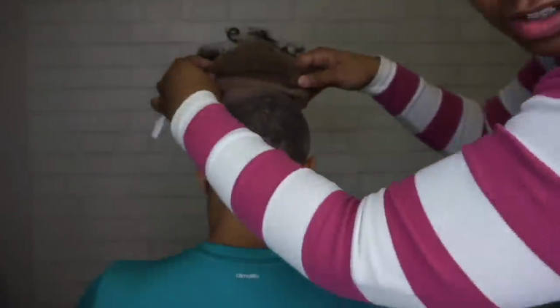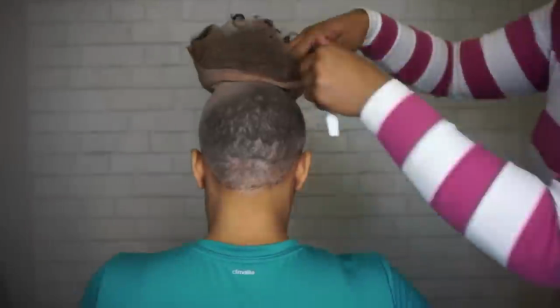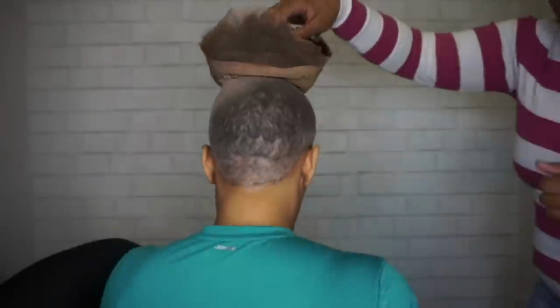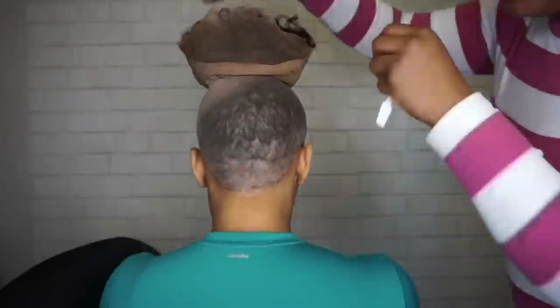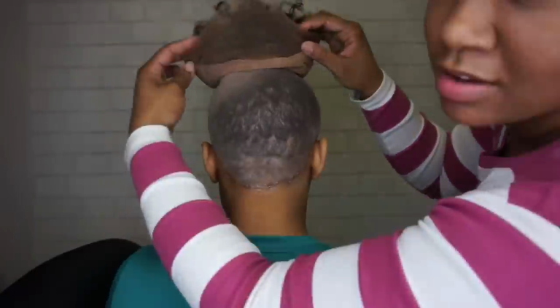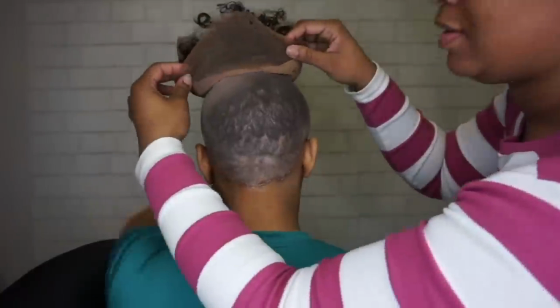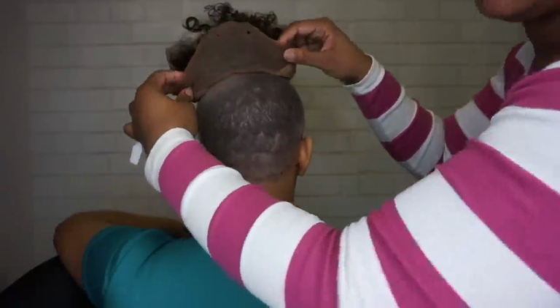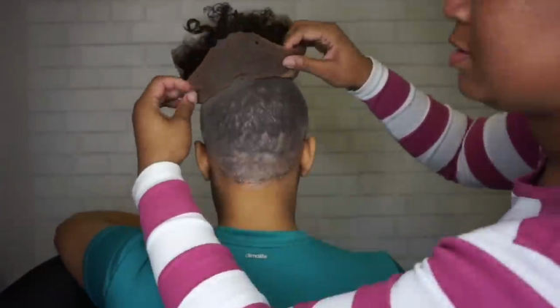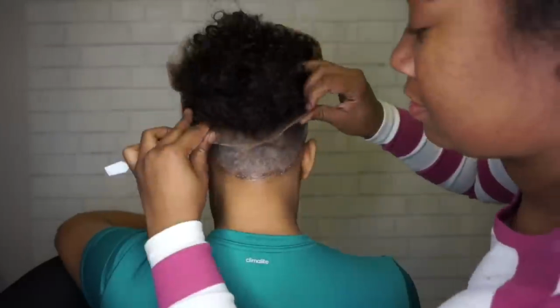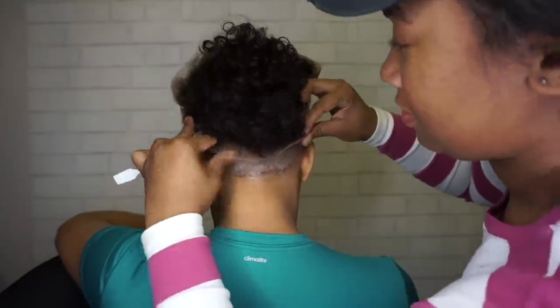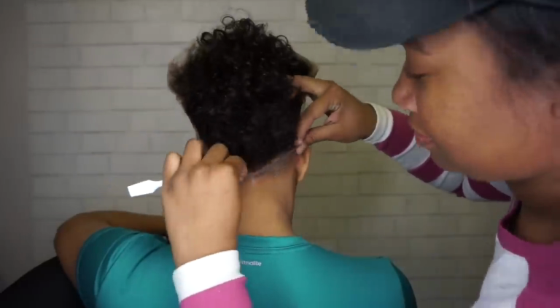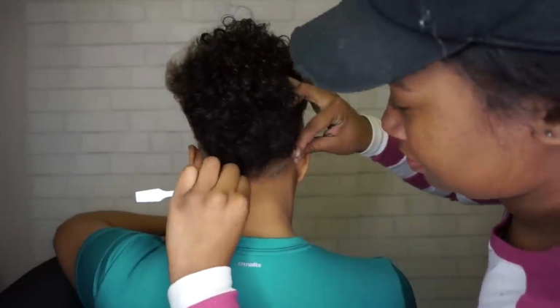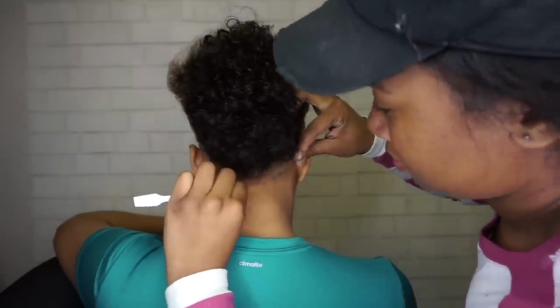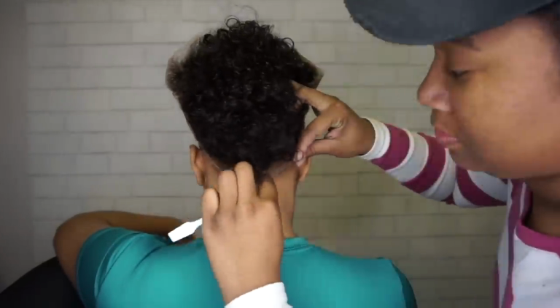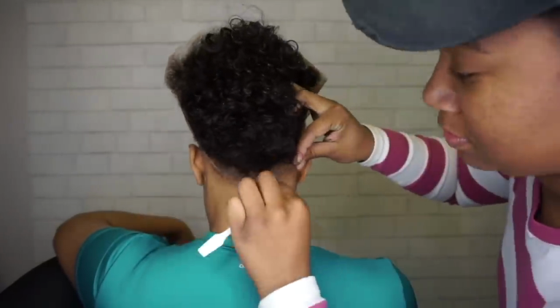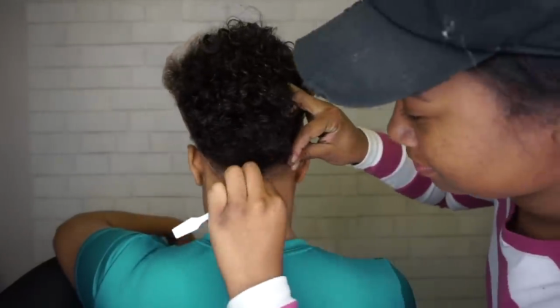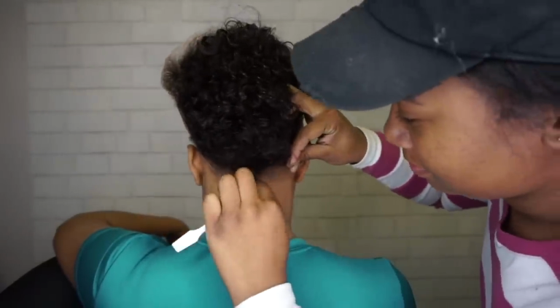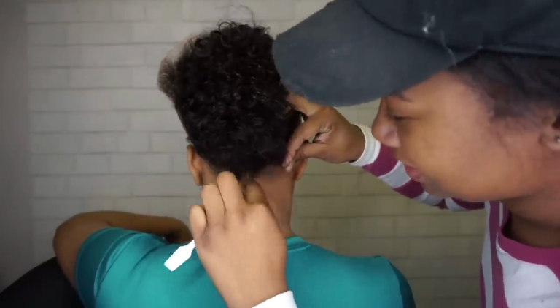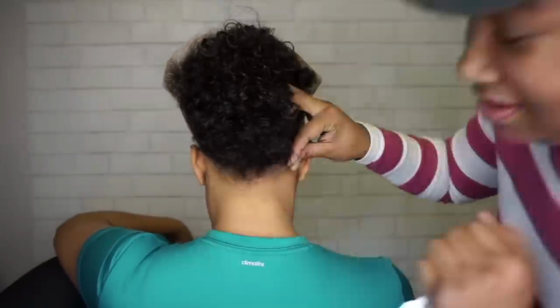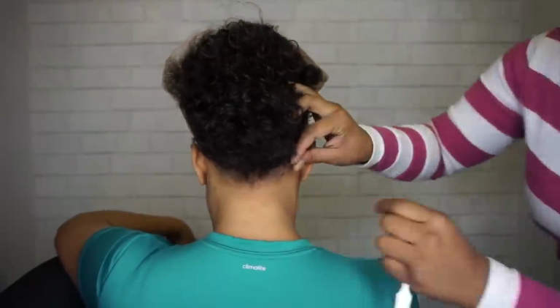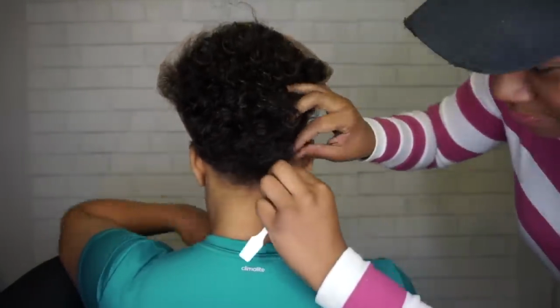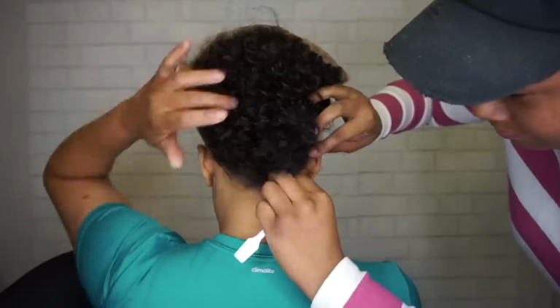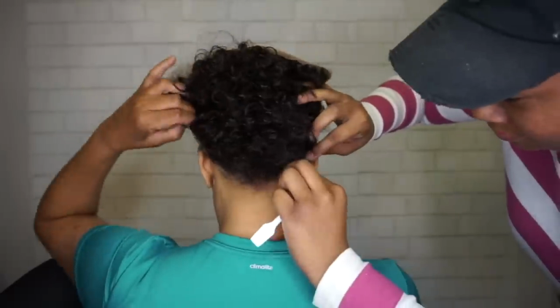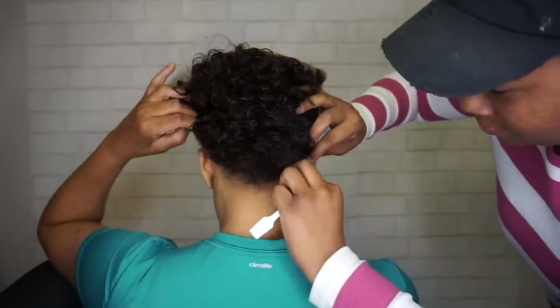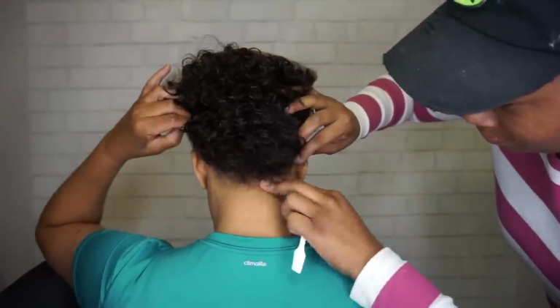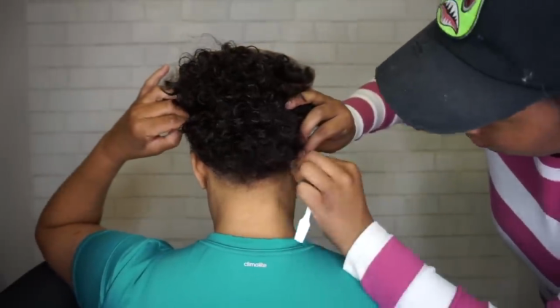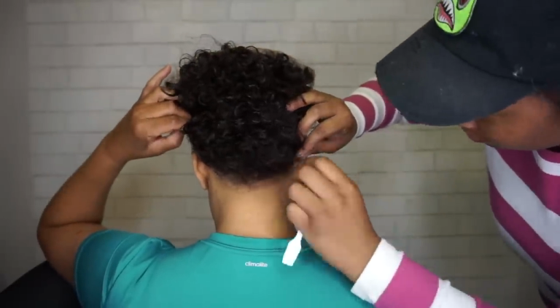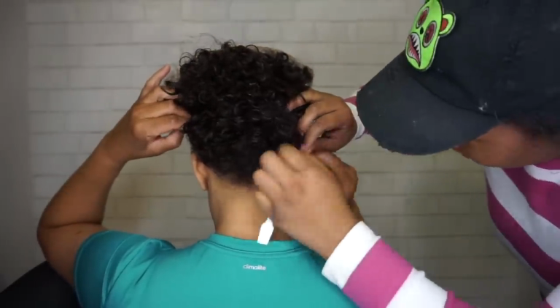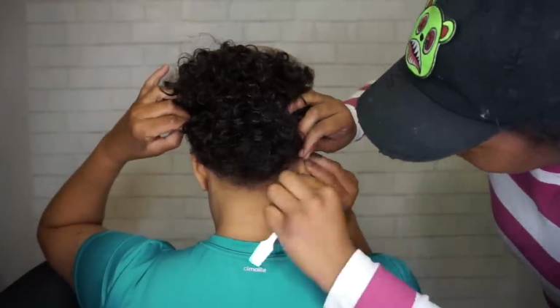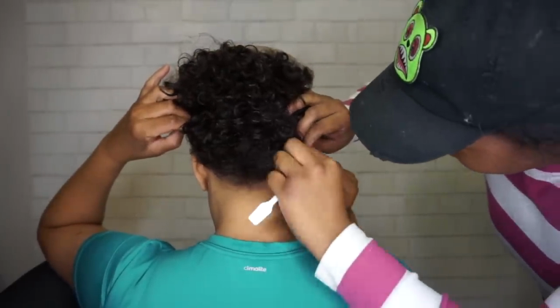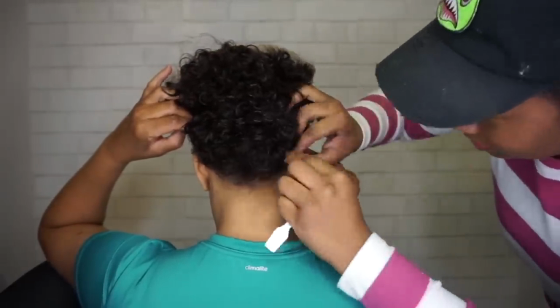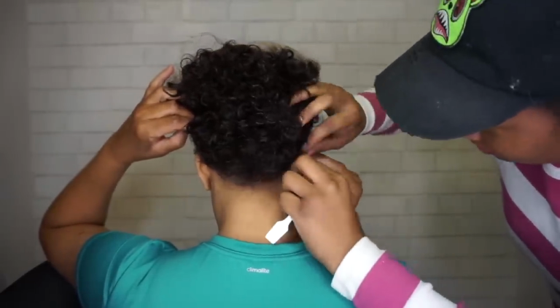I like for it to be applied in the middle back first, and then I'll work my way from left to right.